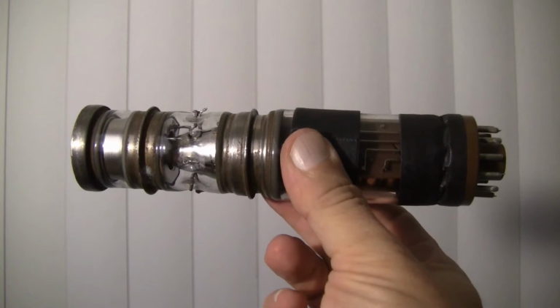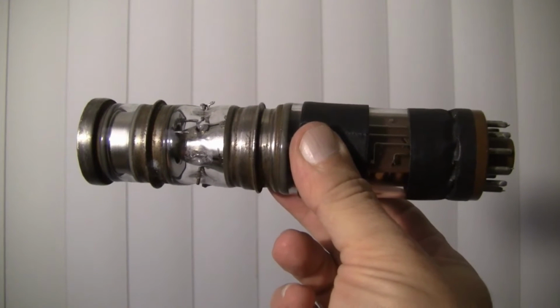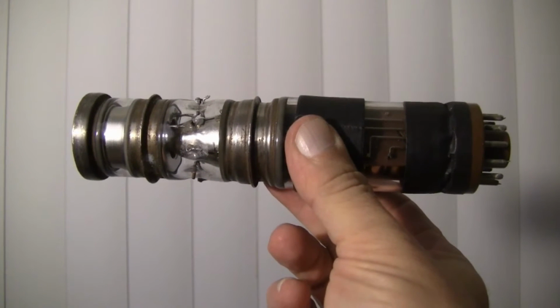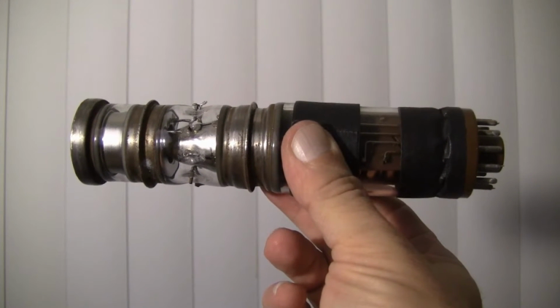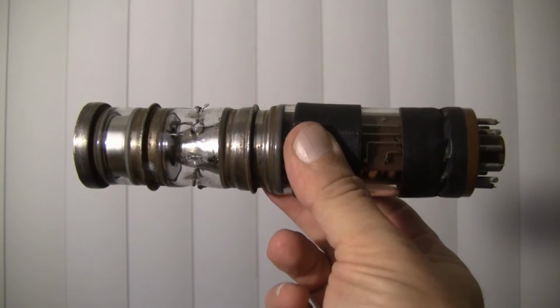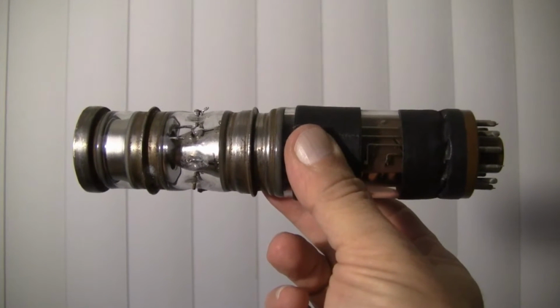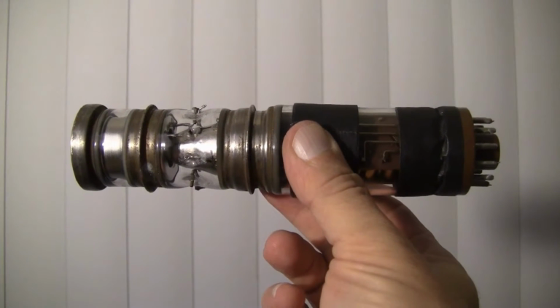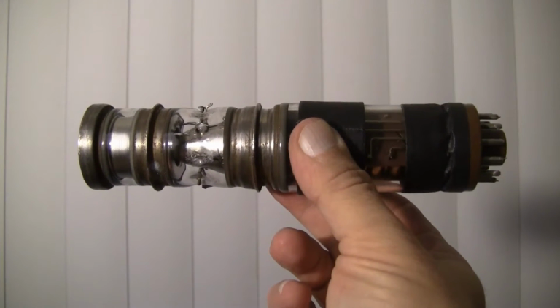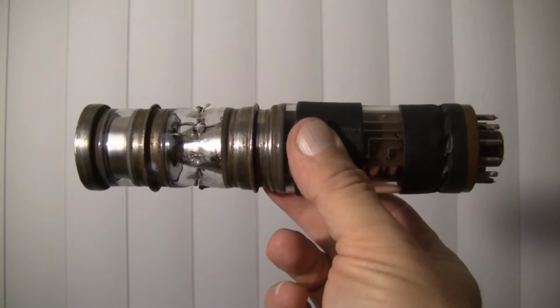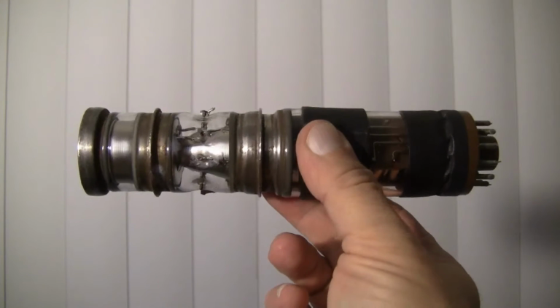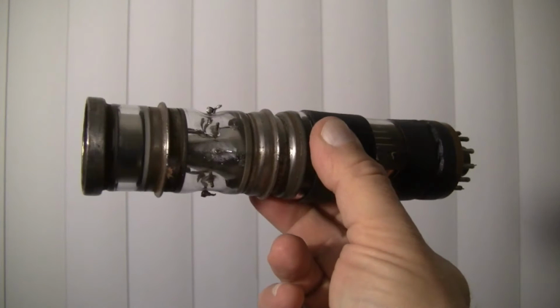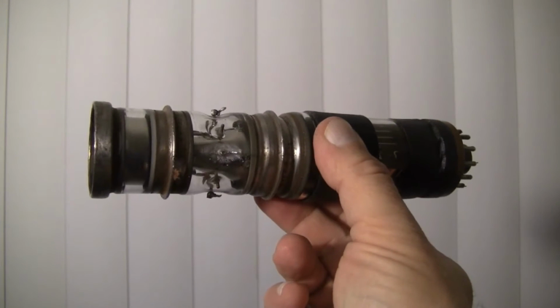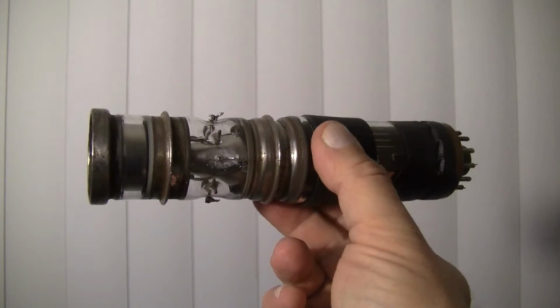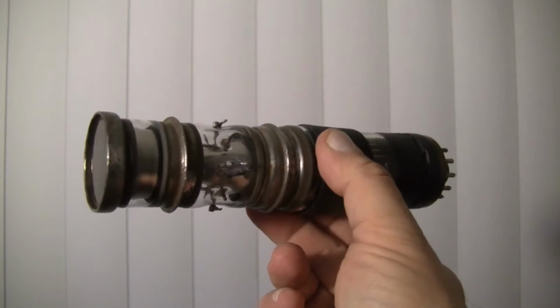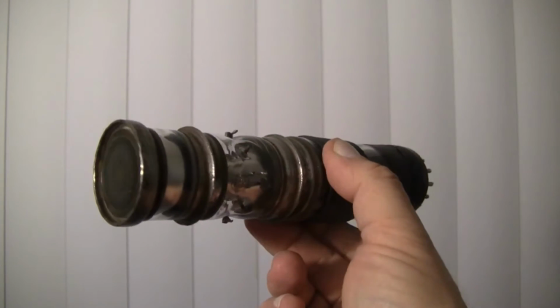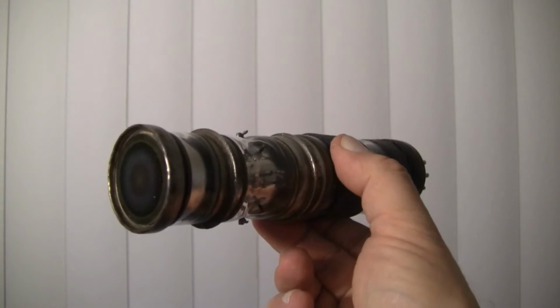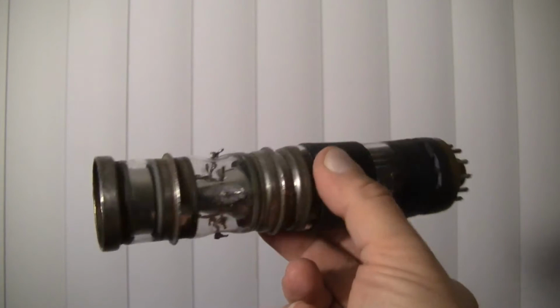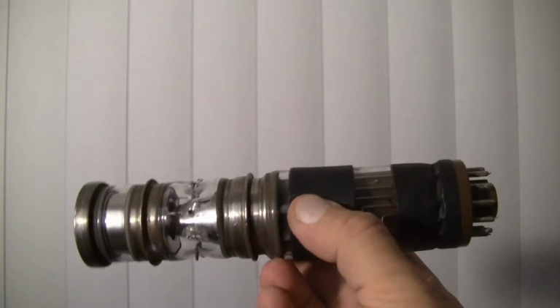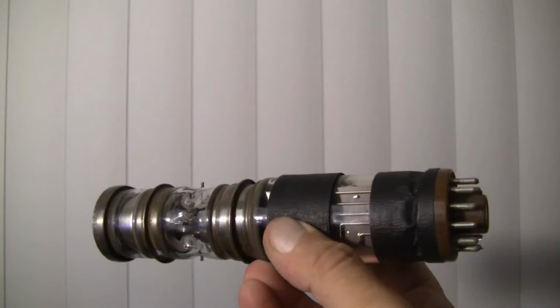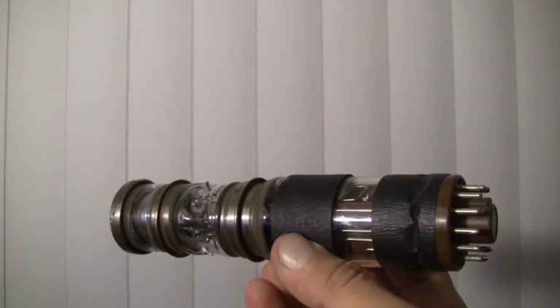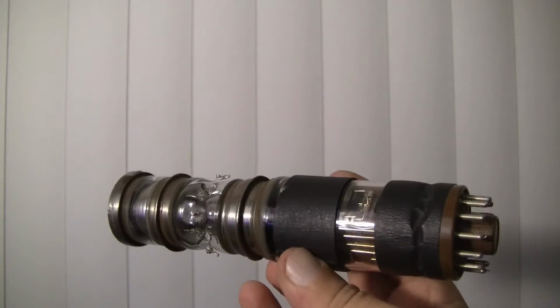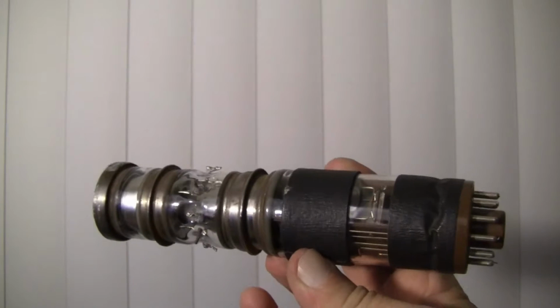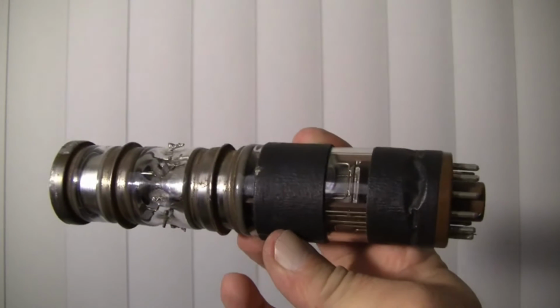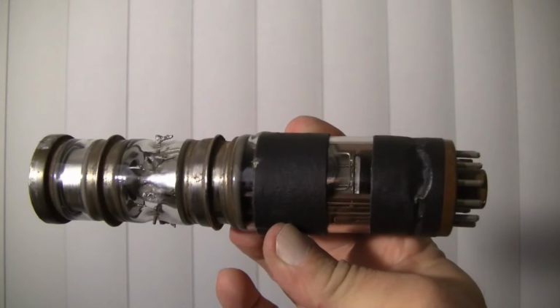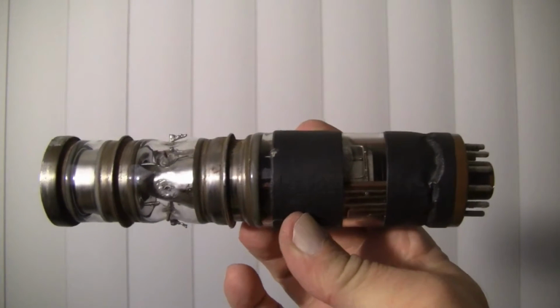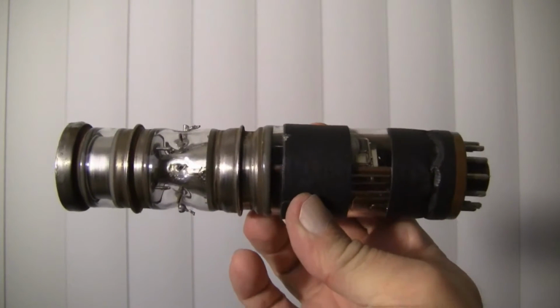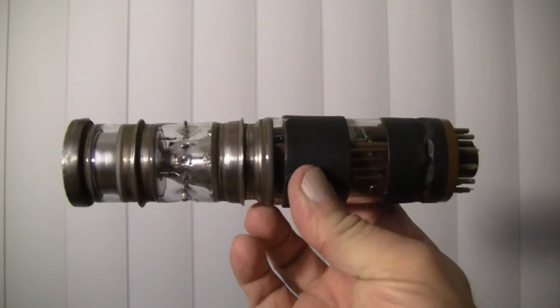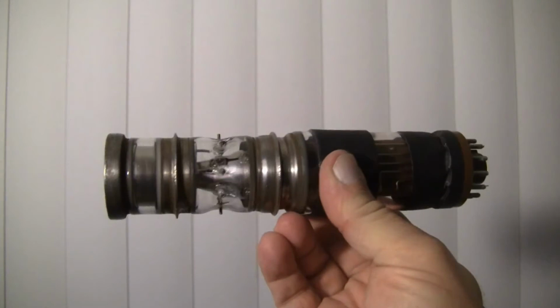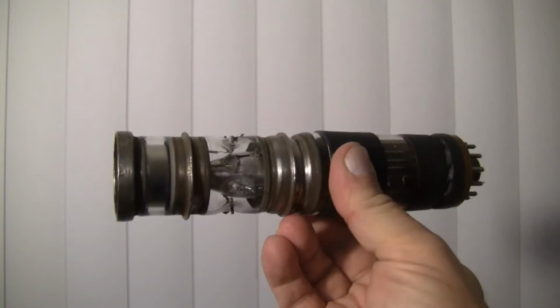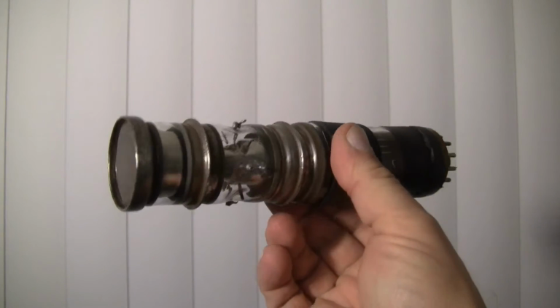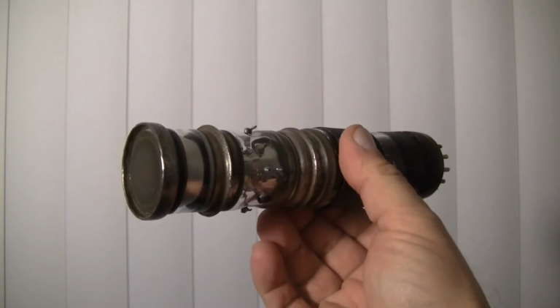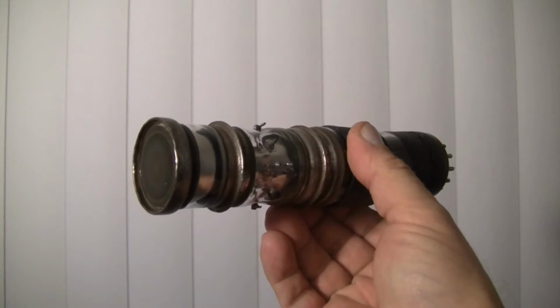So here's the question for everybody: is this really an electrostatic image dissector tube? I believe that it is.